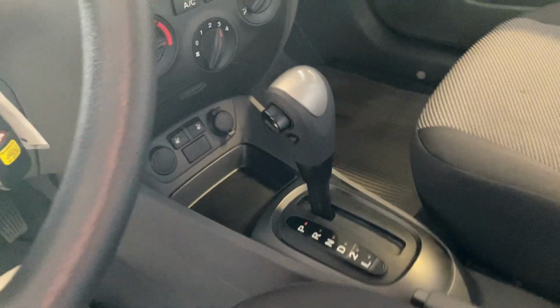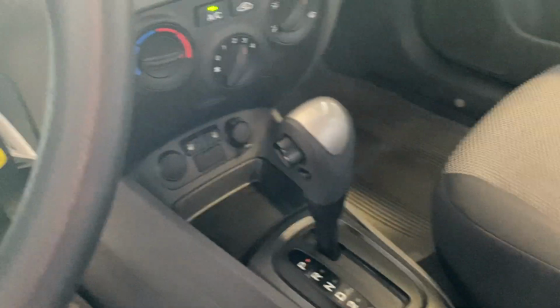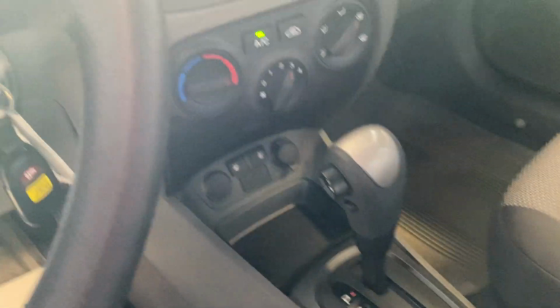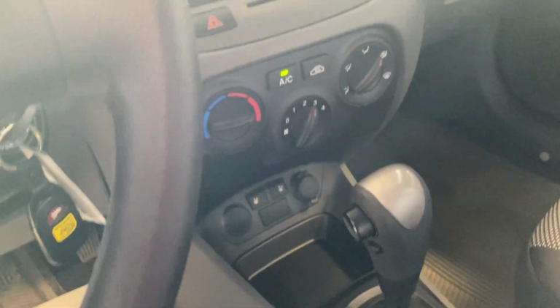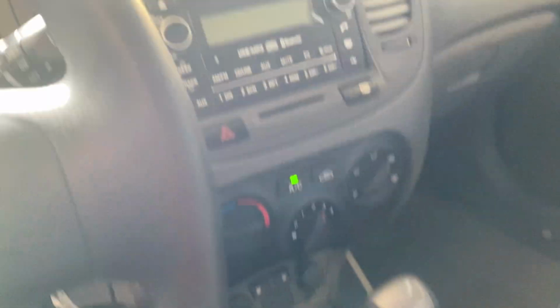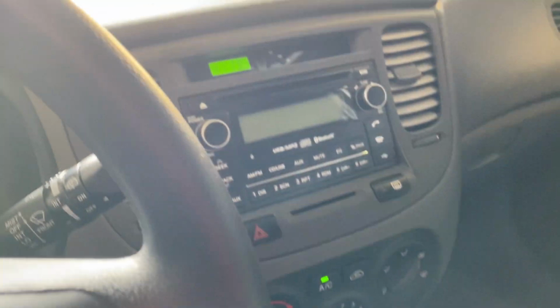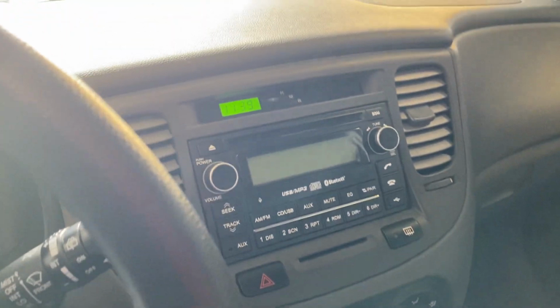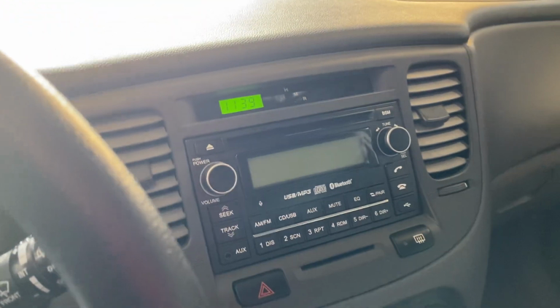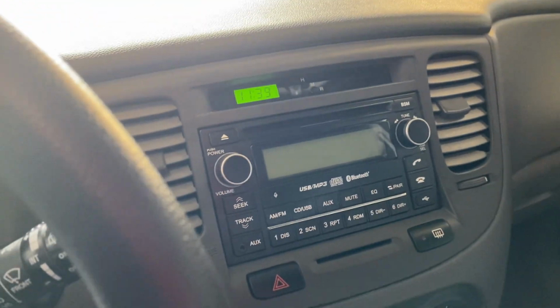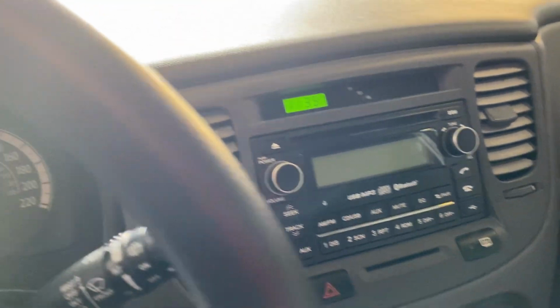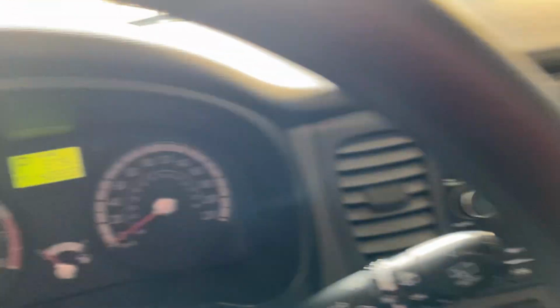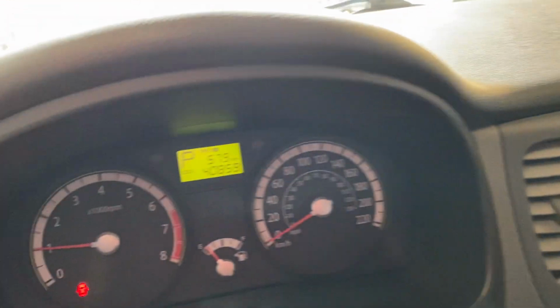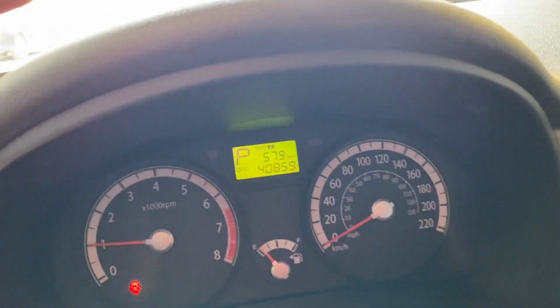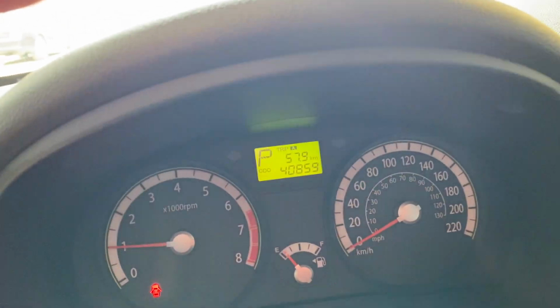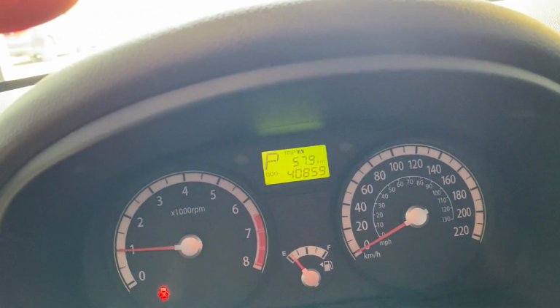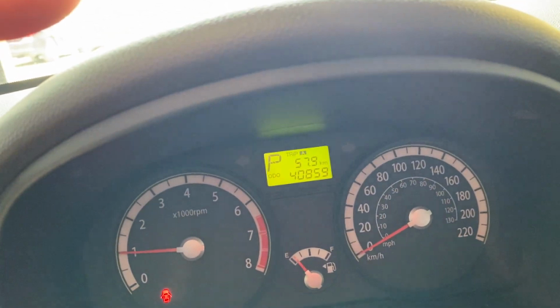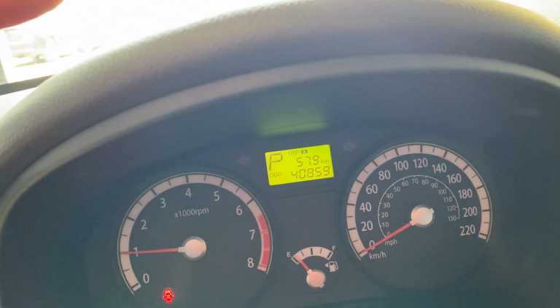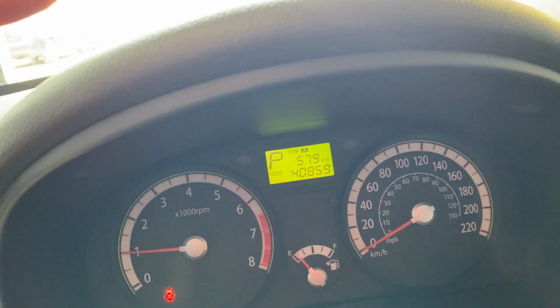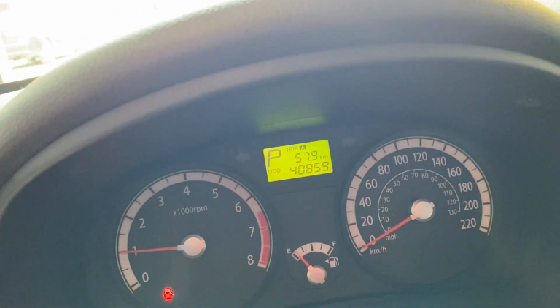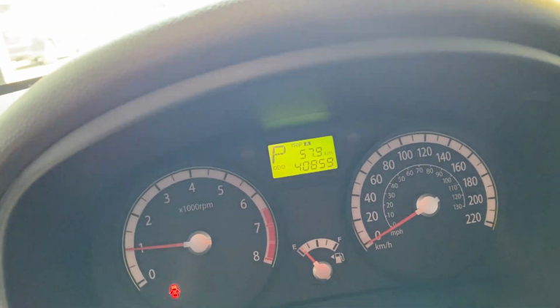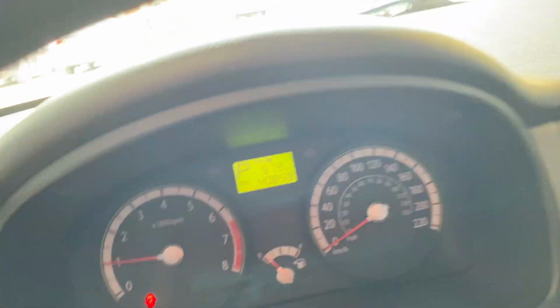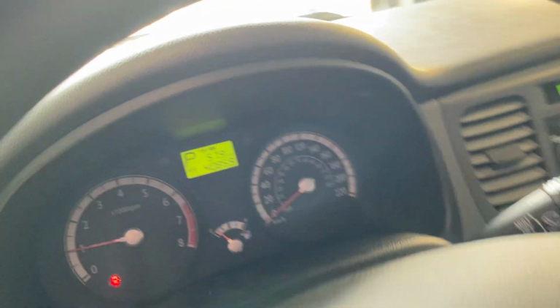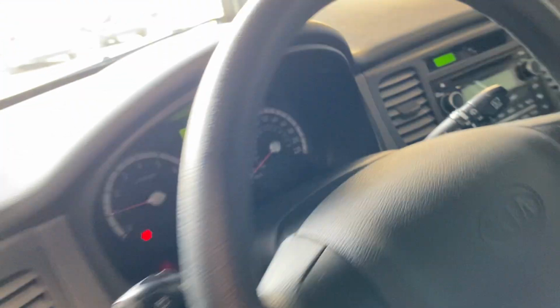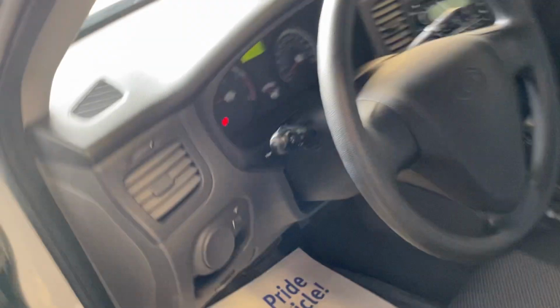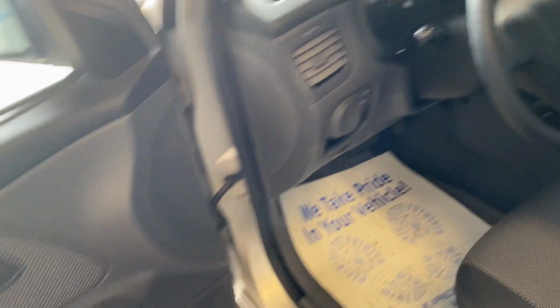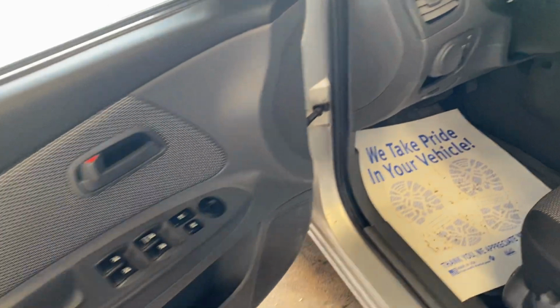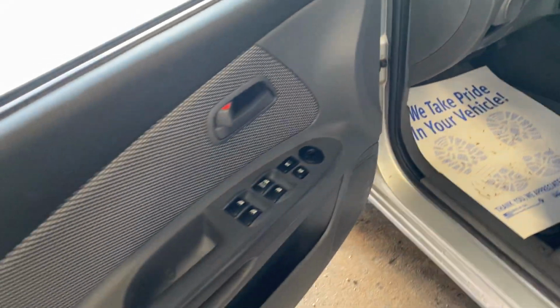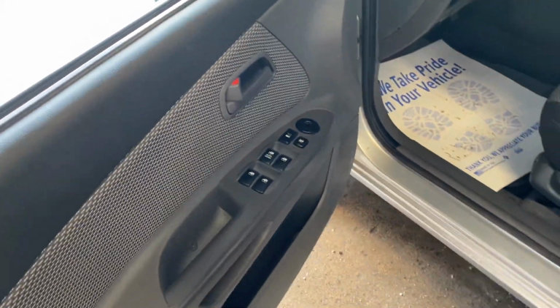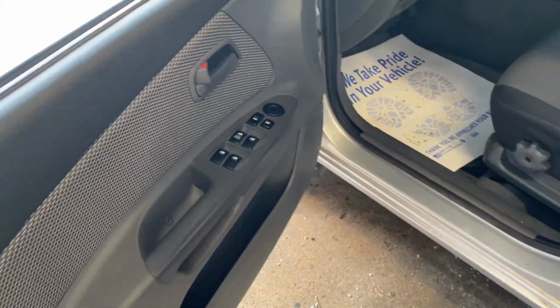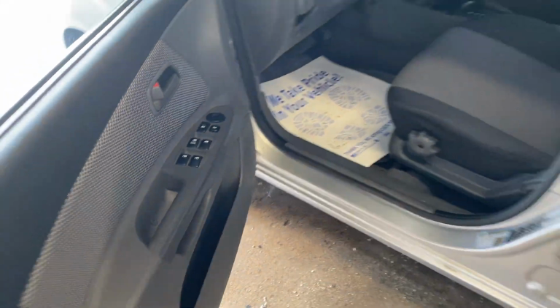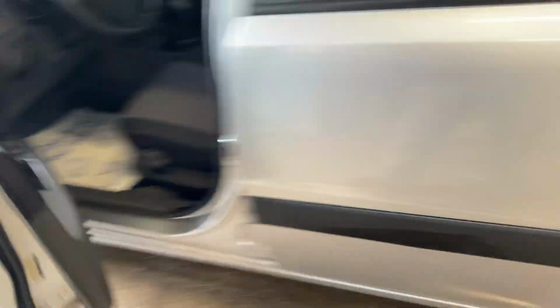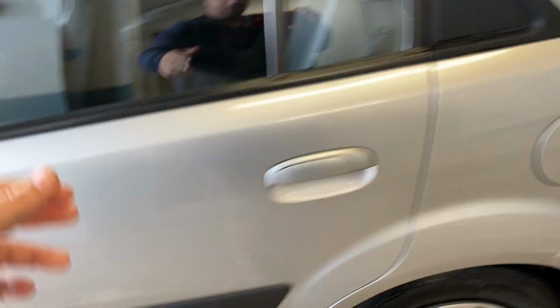It does have heated seats, air, got the Bluetooth. It only has 40,859 kilometers, super low kilometers. It does have power windows, power mirrors.